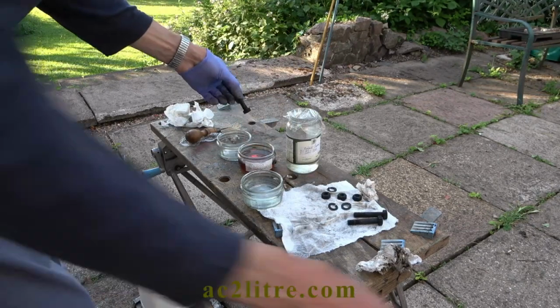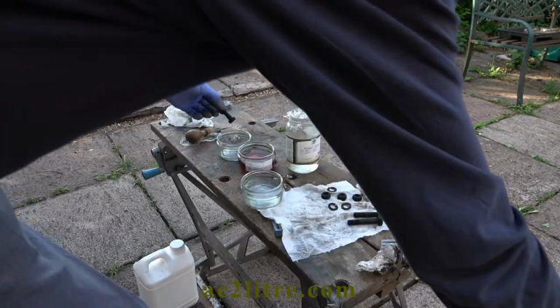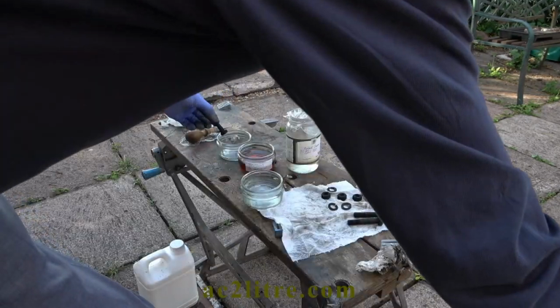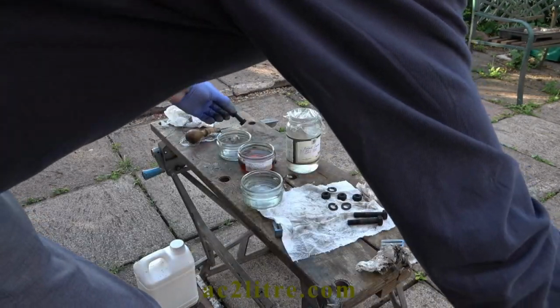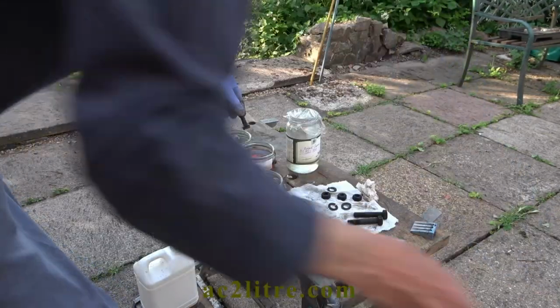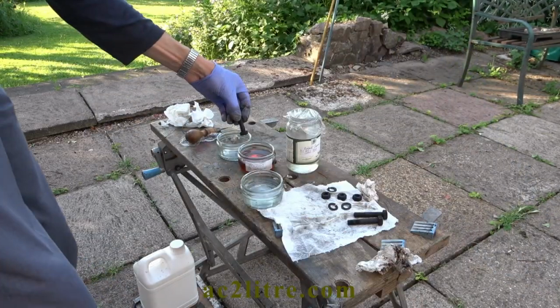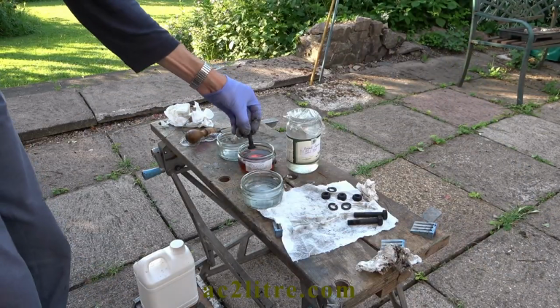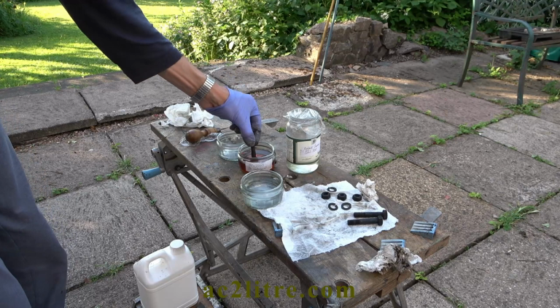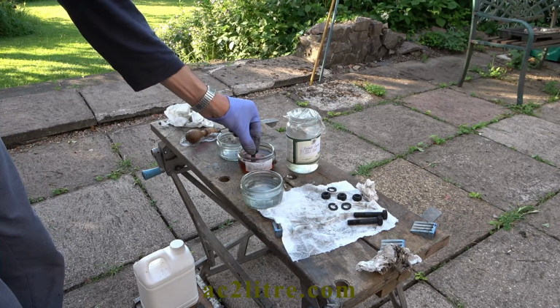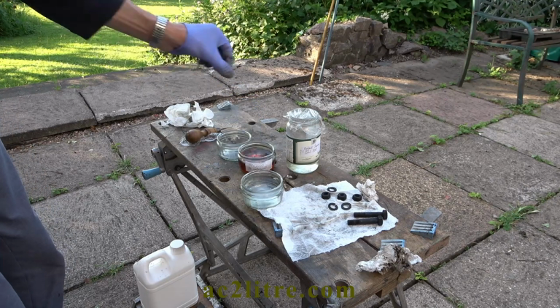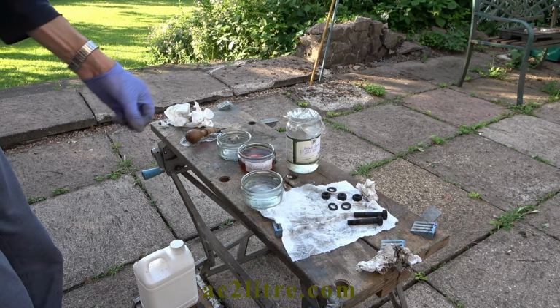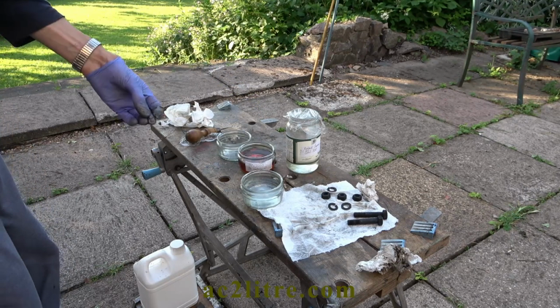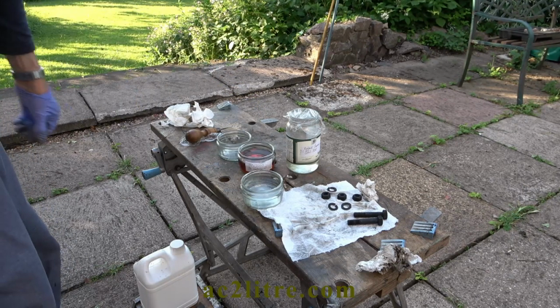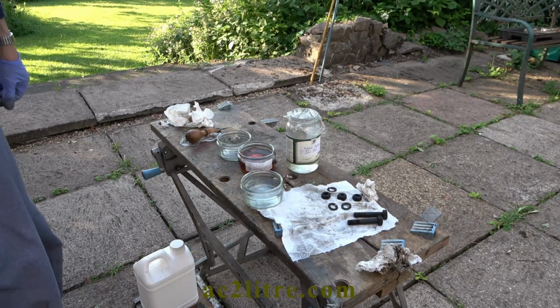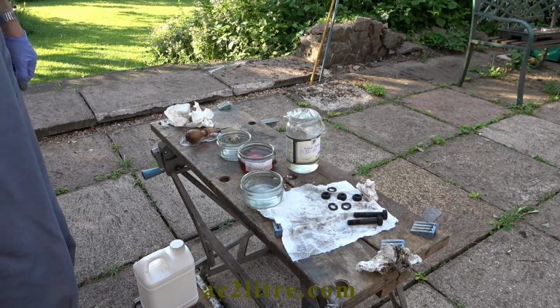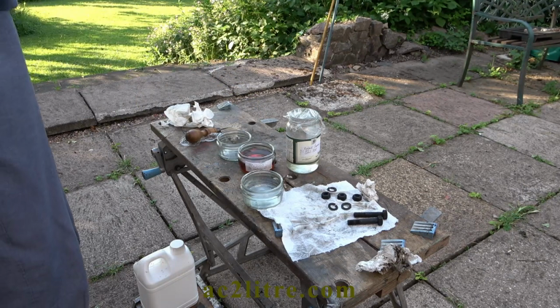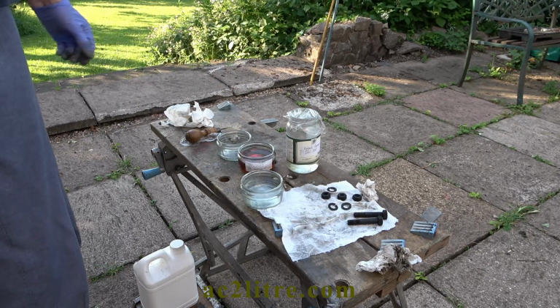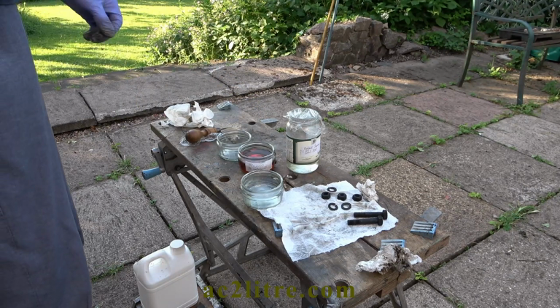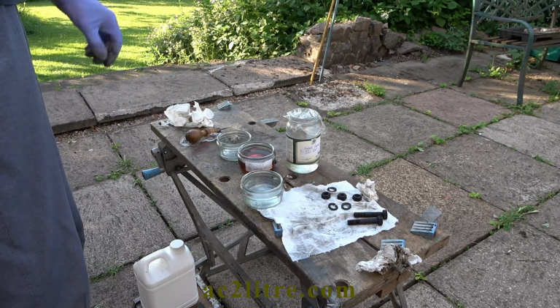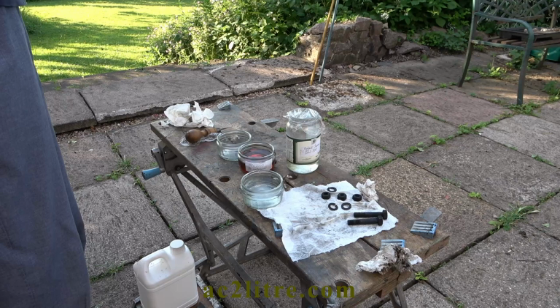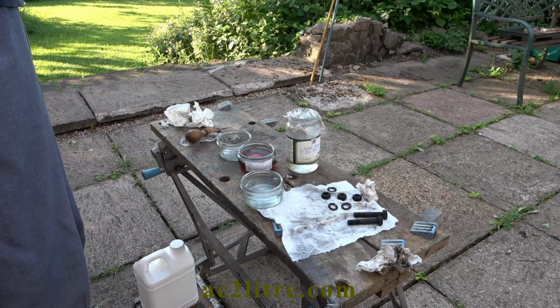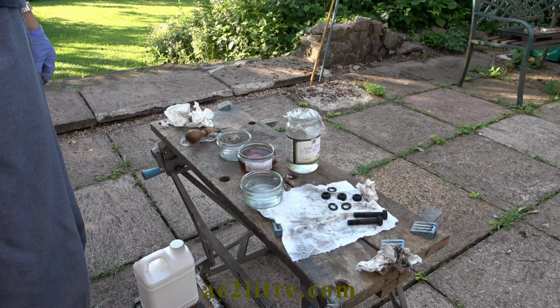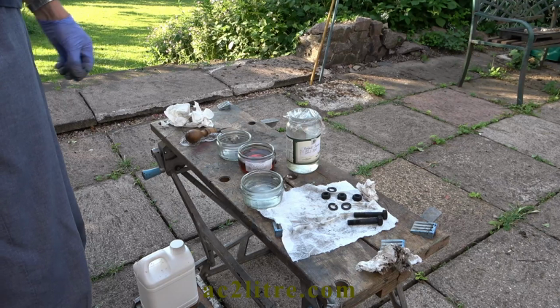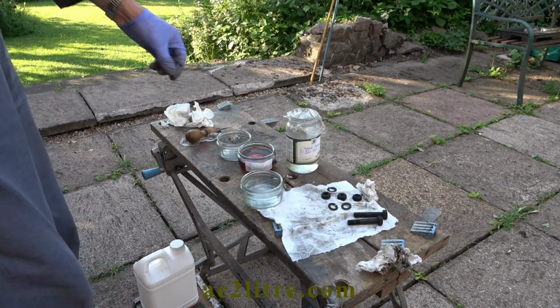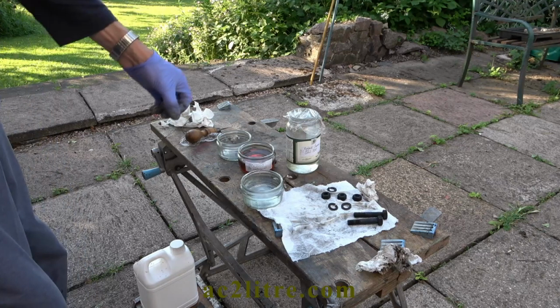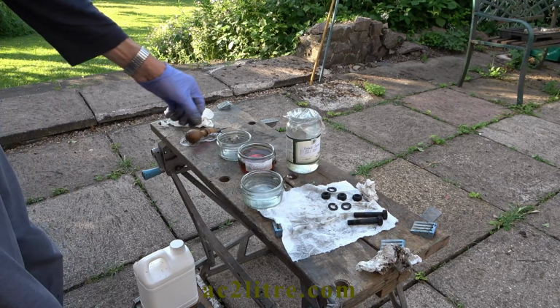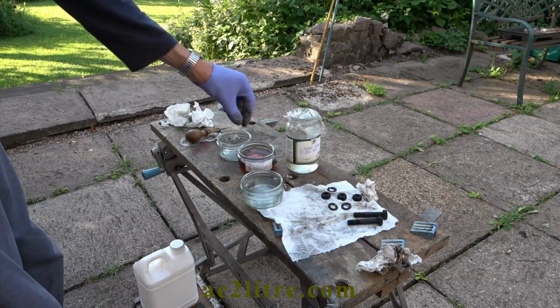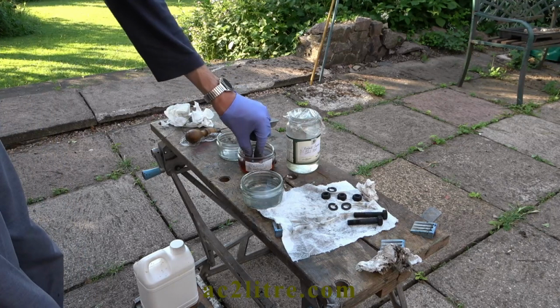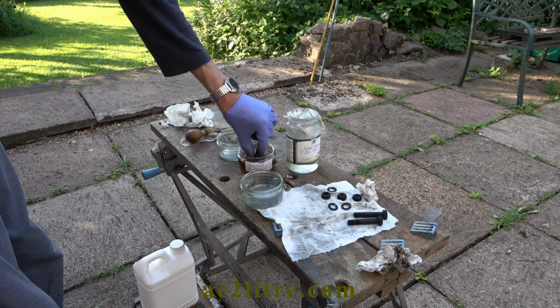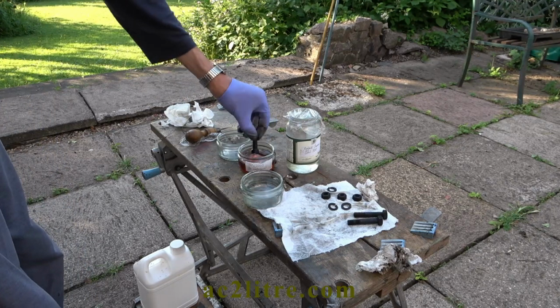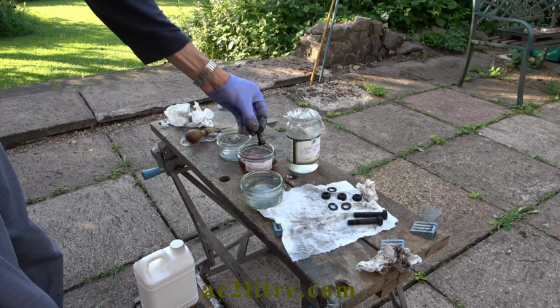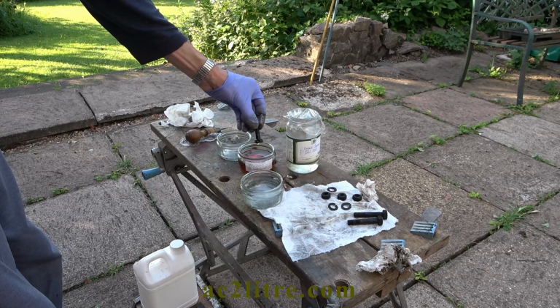Finally a quick dip in dewatering oil. Although the process is supposed to give some rust protection, I suspect that this is minimal — hence the final coating of oil. My main interest is in the appearance.